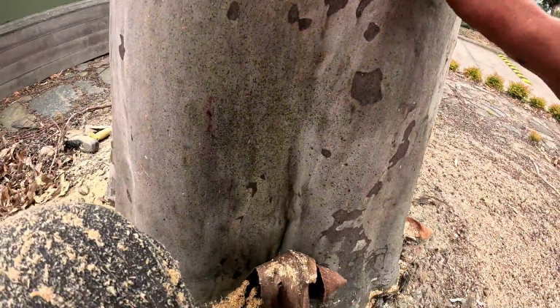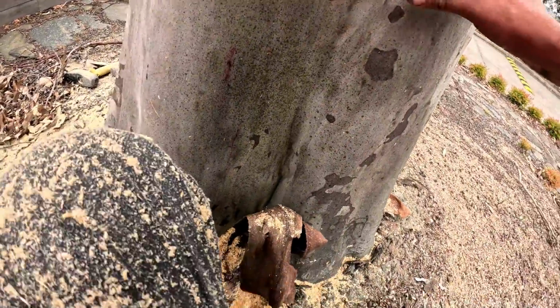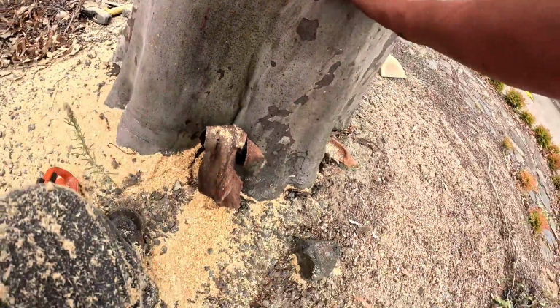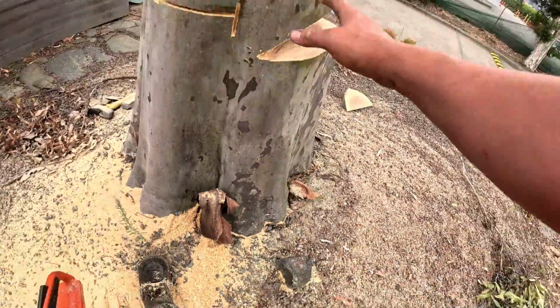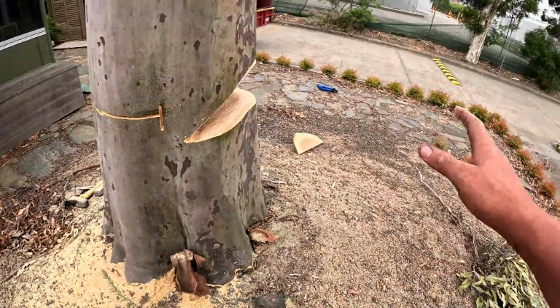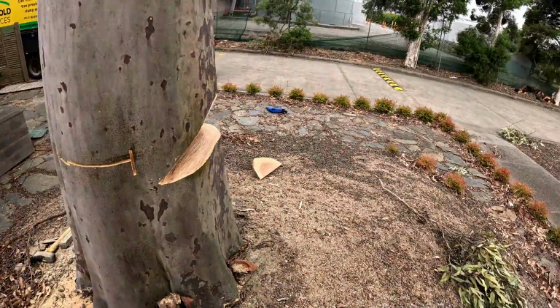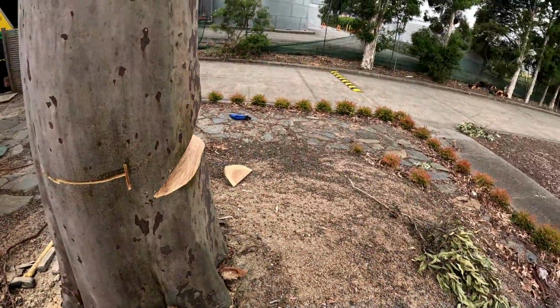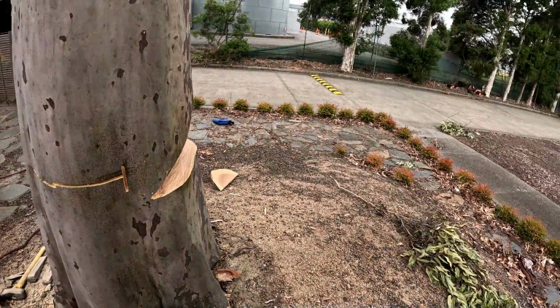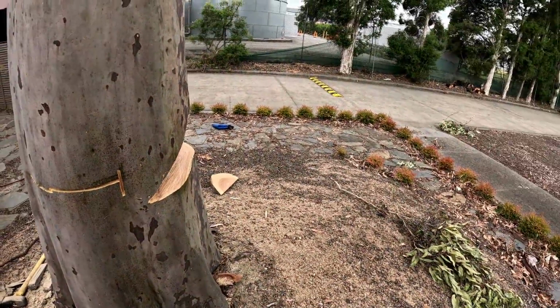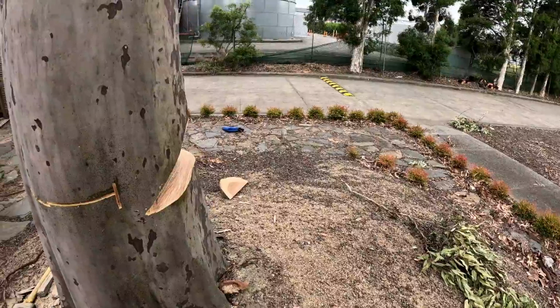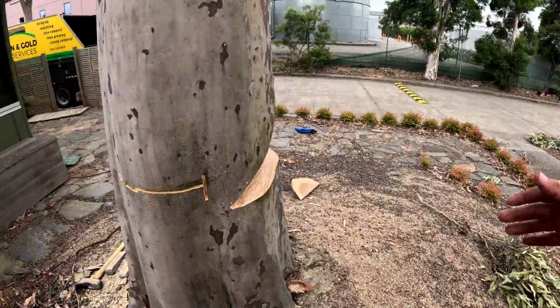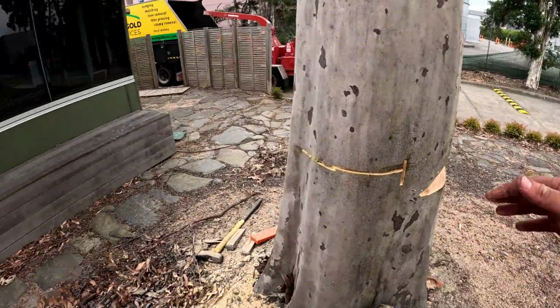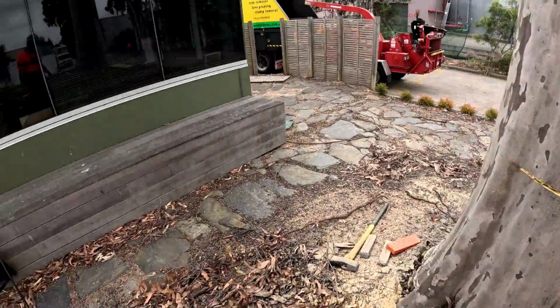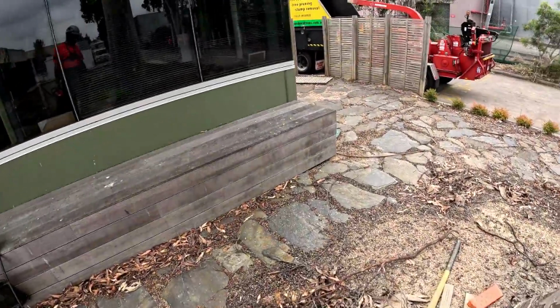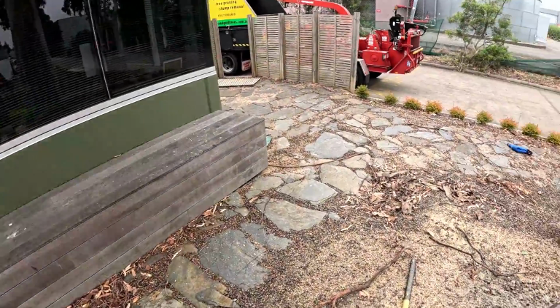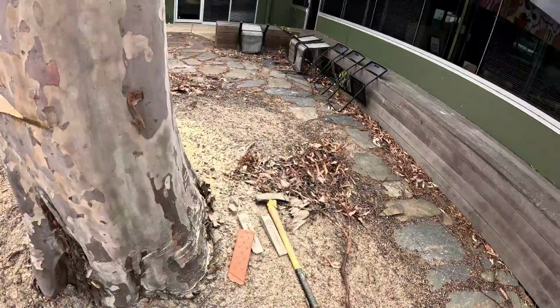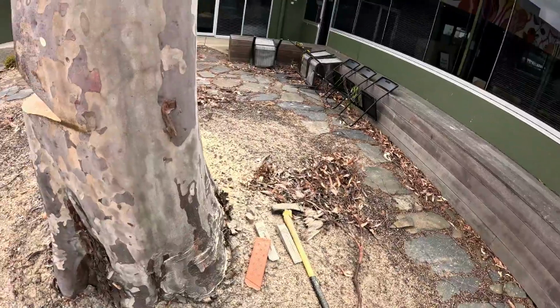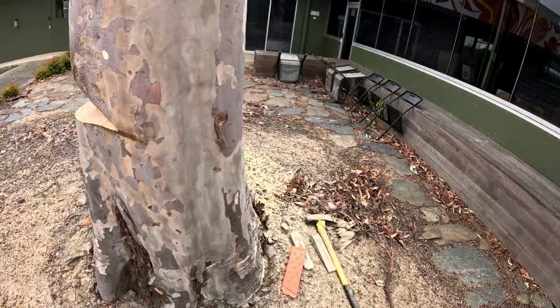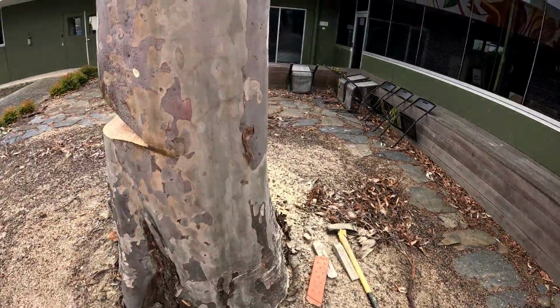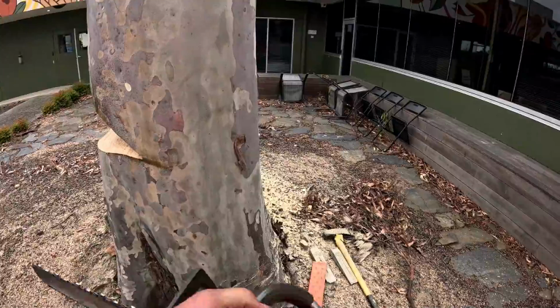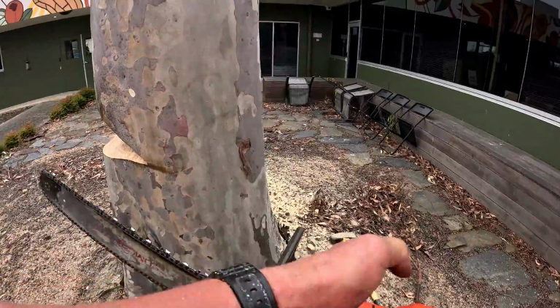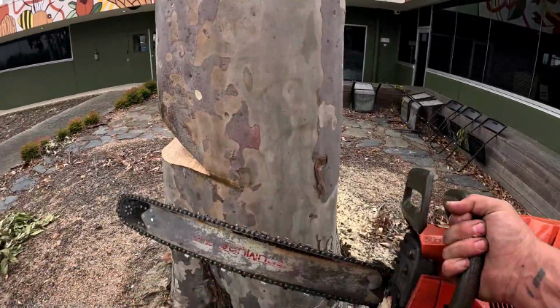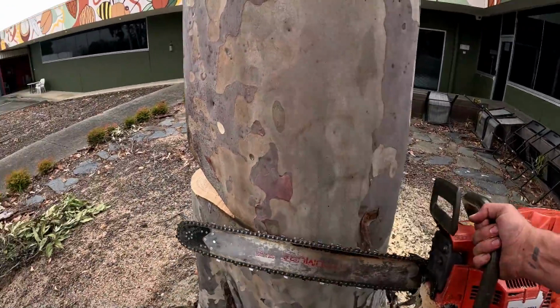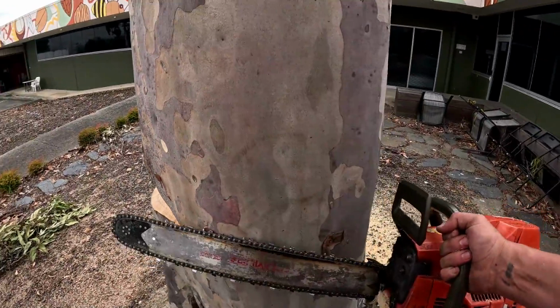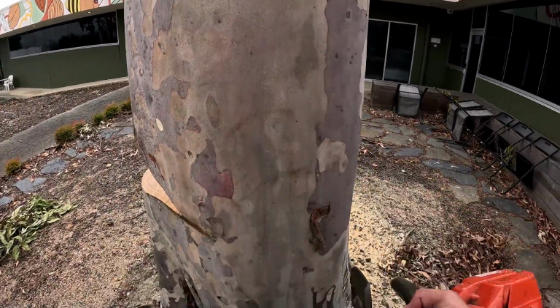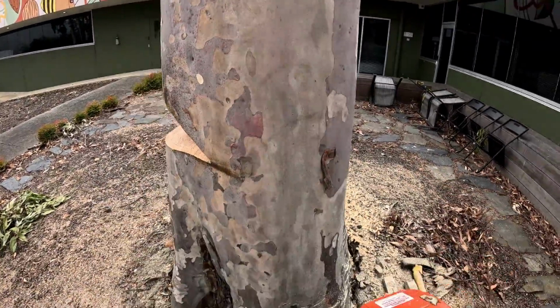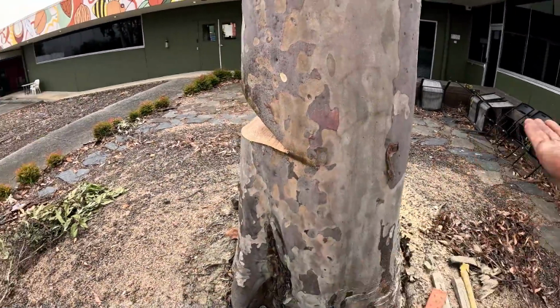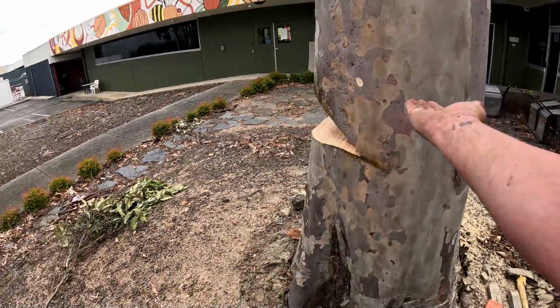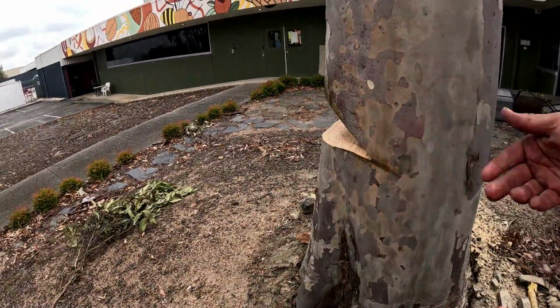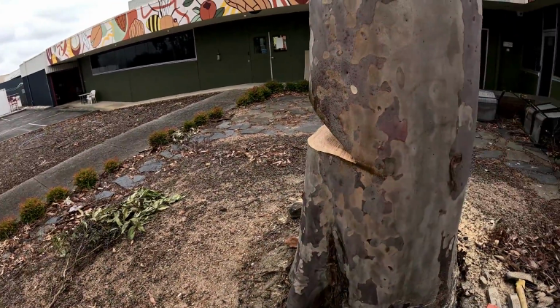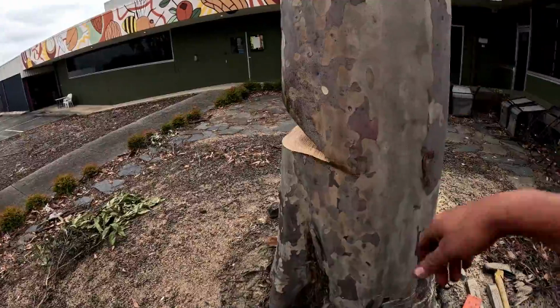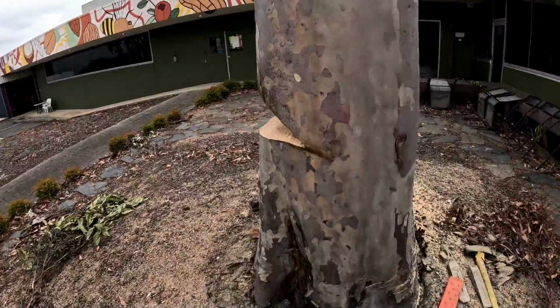Once I've cut out the scarf, you can never walk out the front. No one should be out there. You walk around the back, take a bit of a wide berth. Considering it's a slightly fatter tree than my bar, I'm going to do a quarter cut — I'll cut this corner and then go to the other side and cut the other quarter.